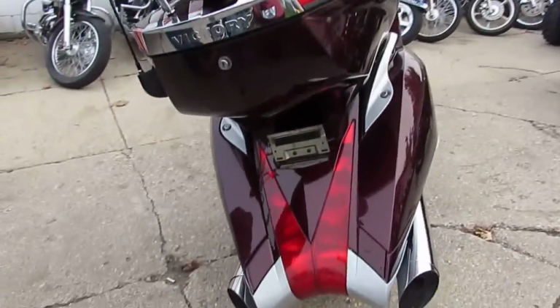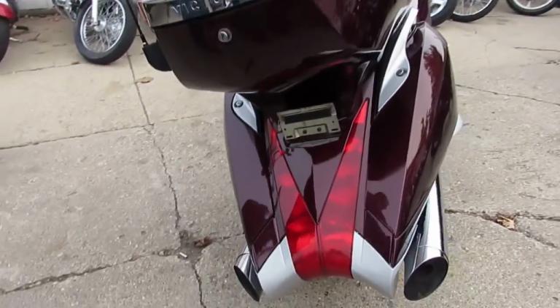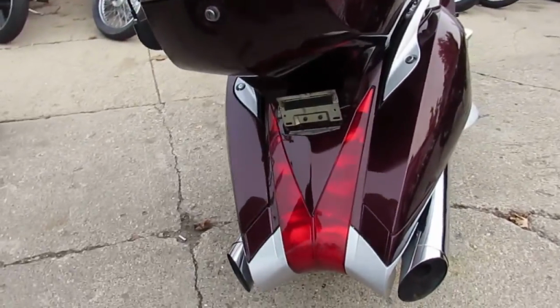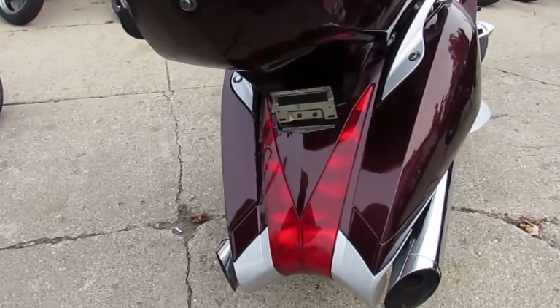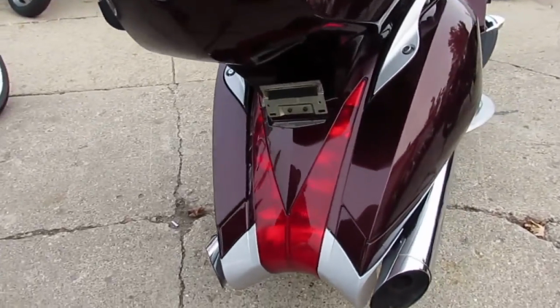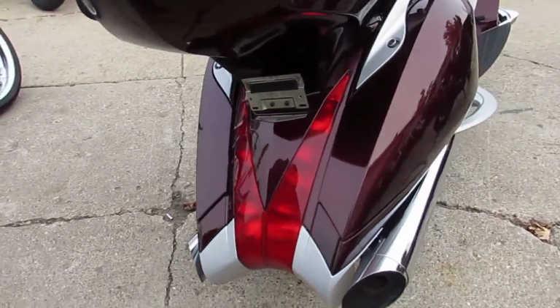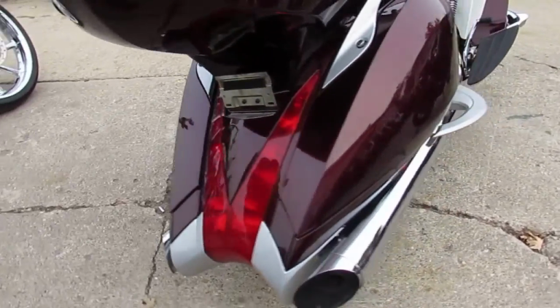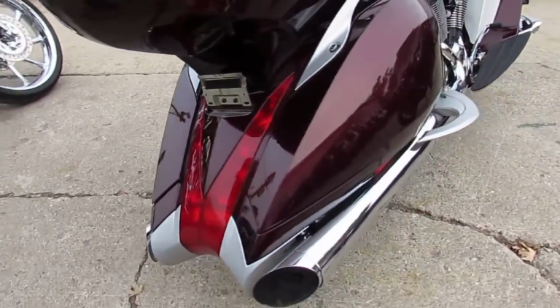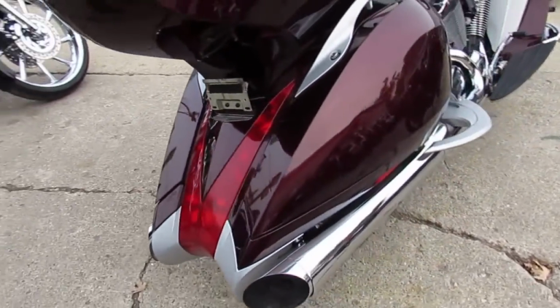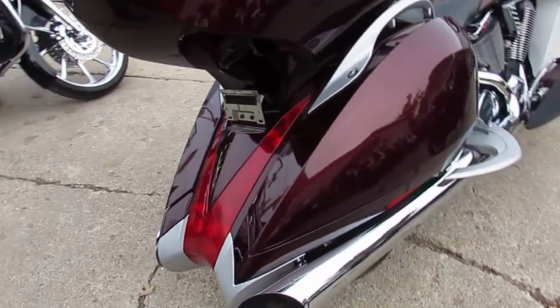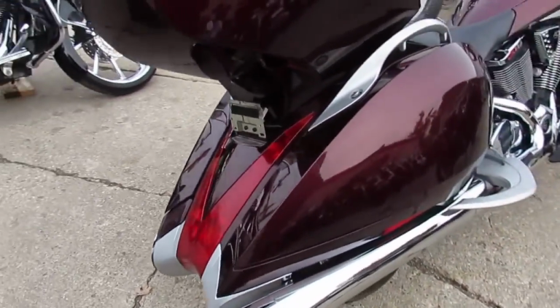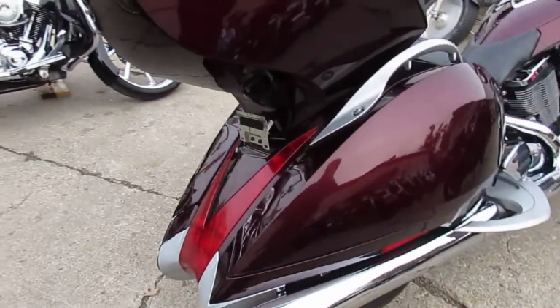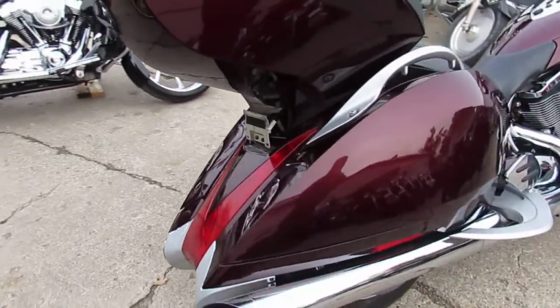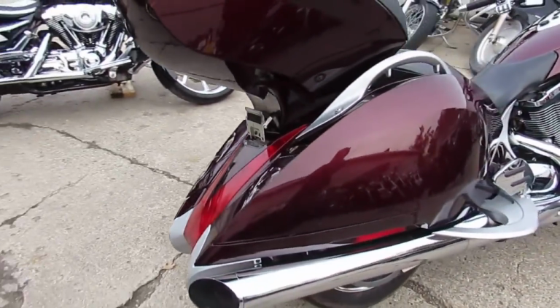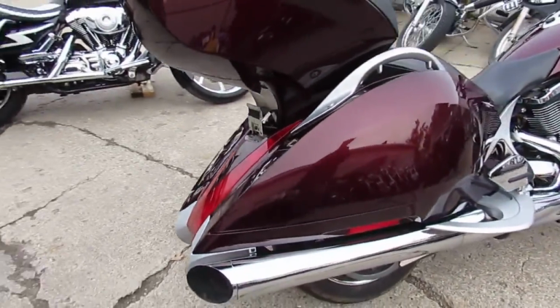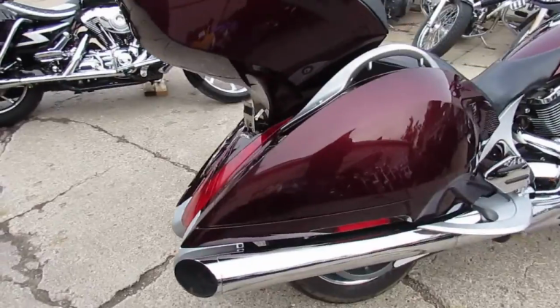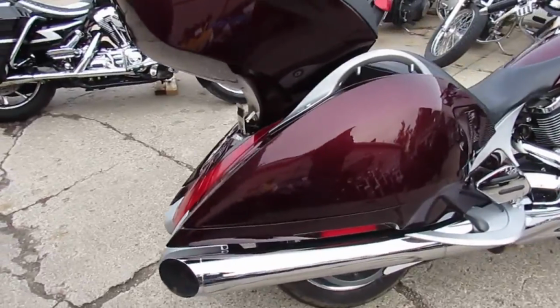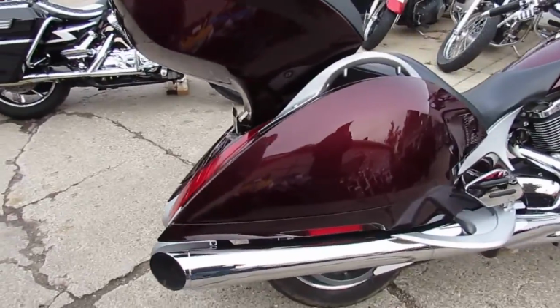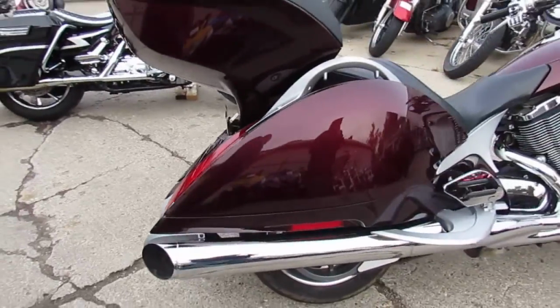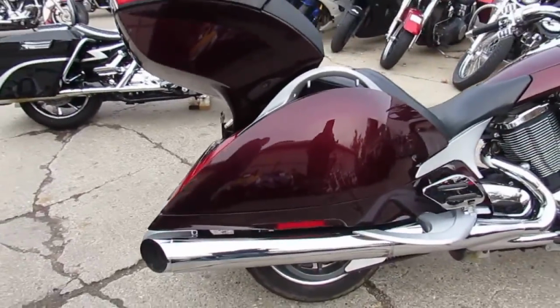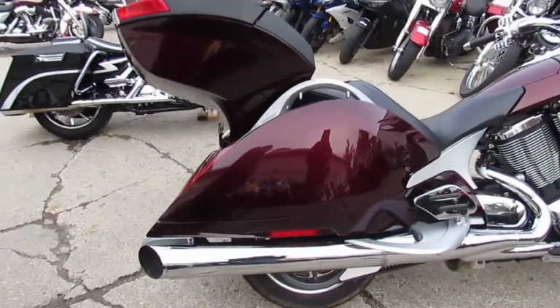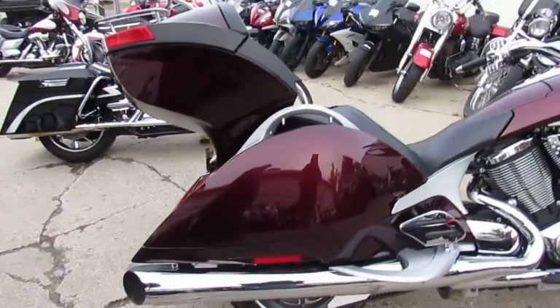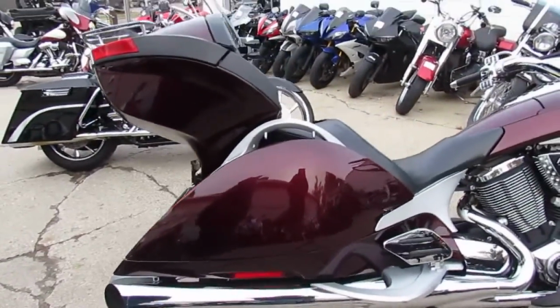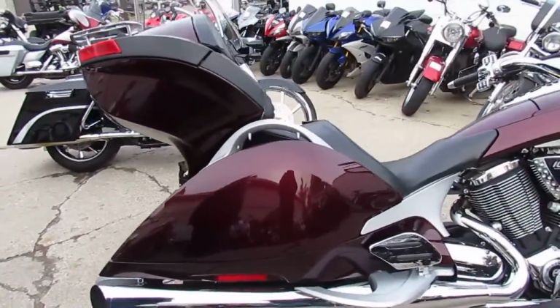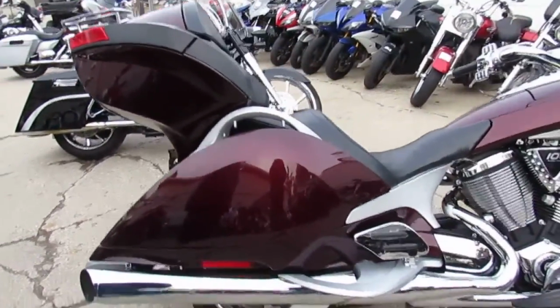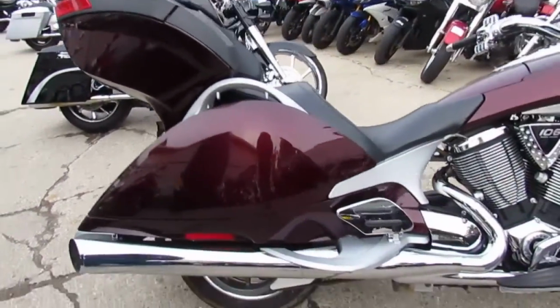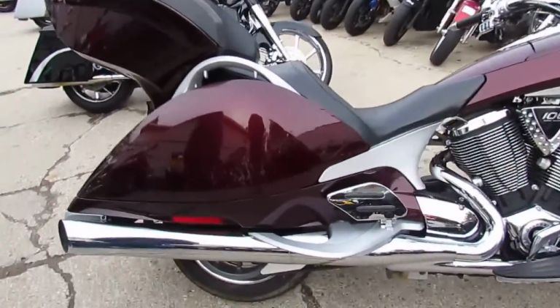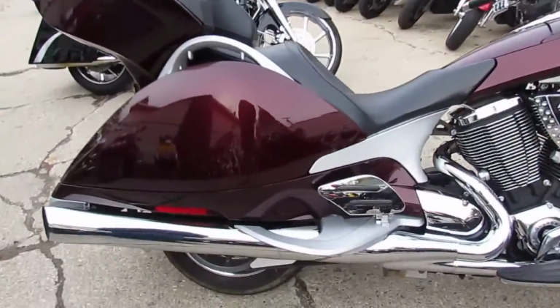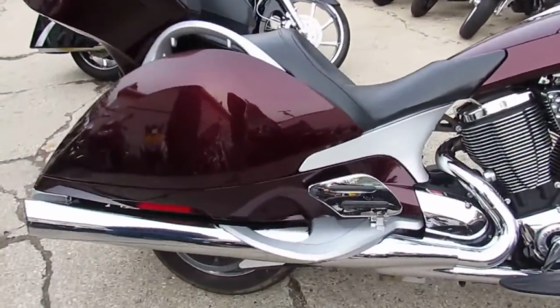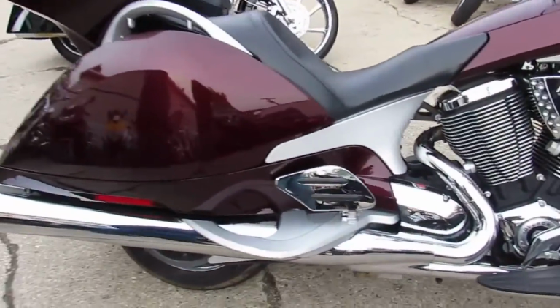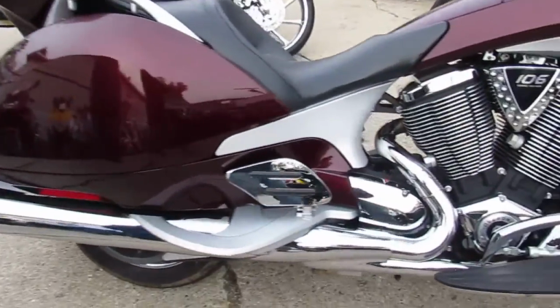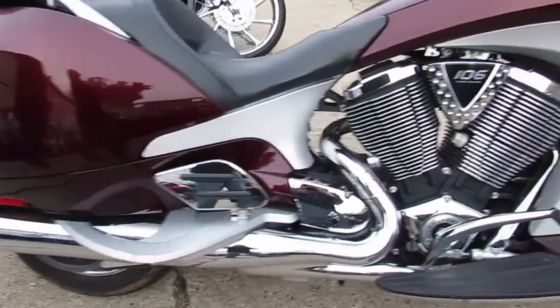It's got saddlebags, trunk, luggage rack, stereo, four speakers, chrome rims, cruise control, built-in intercom, adjustable windscreen, and a whole lot more.